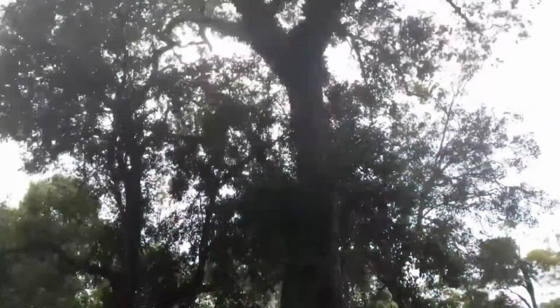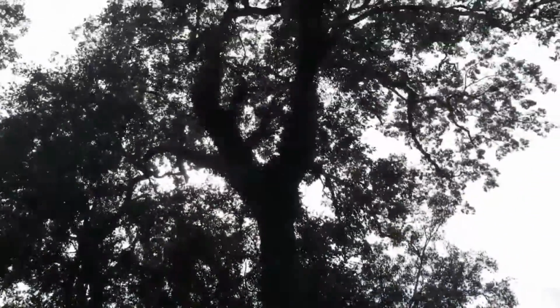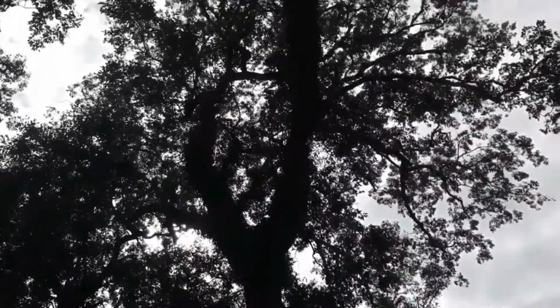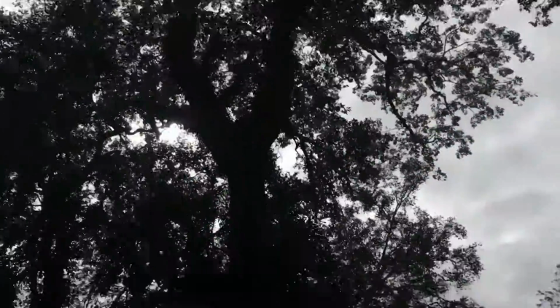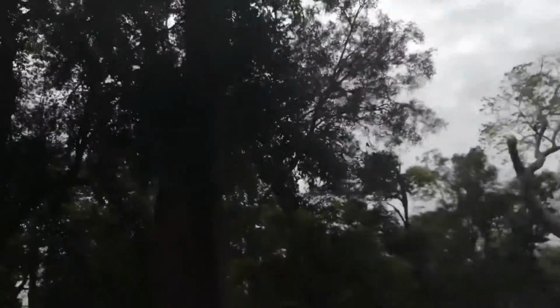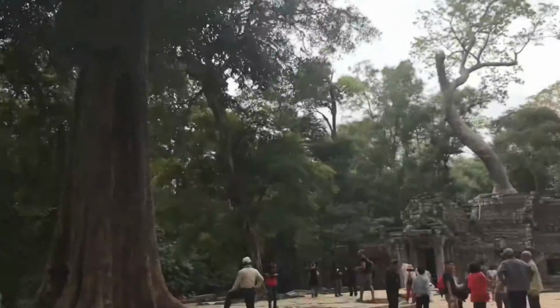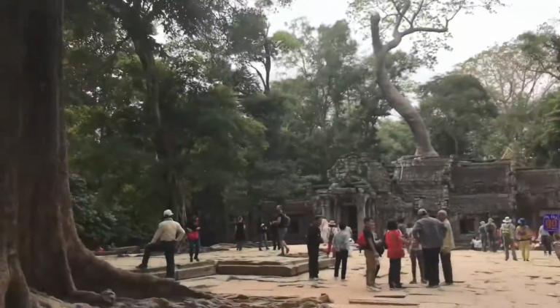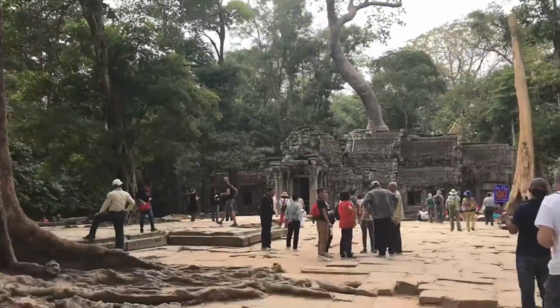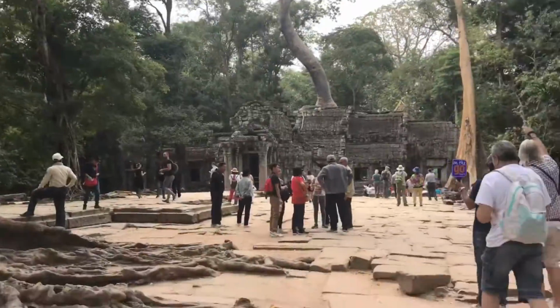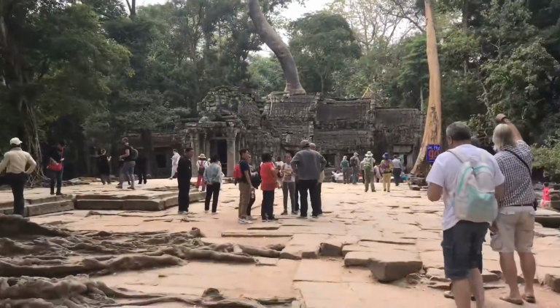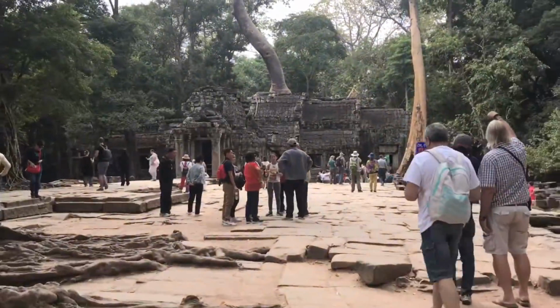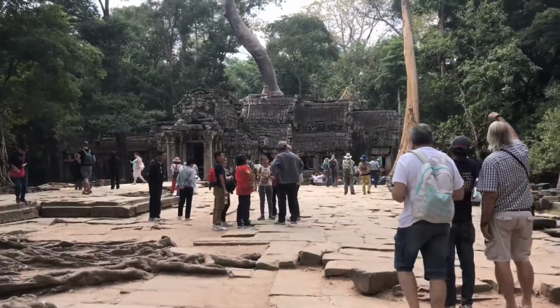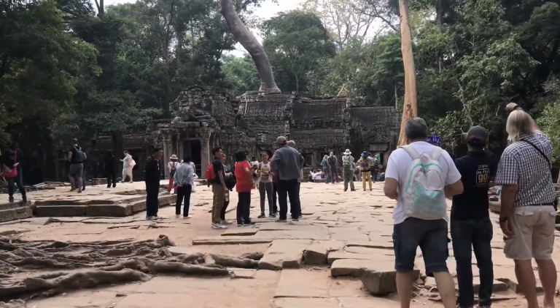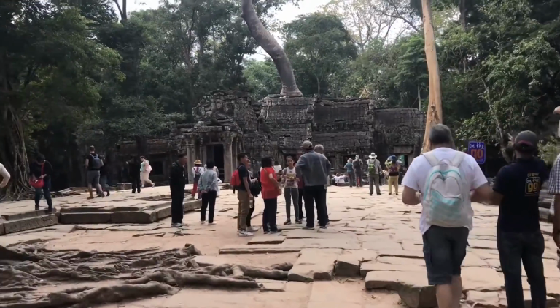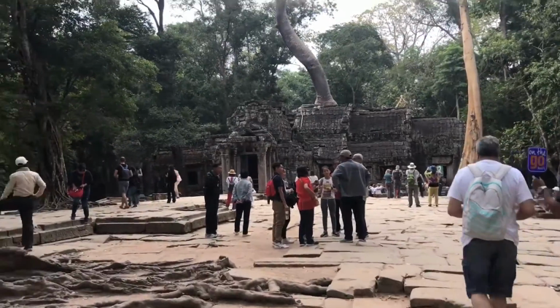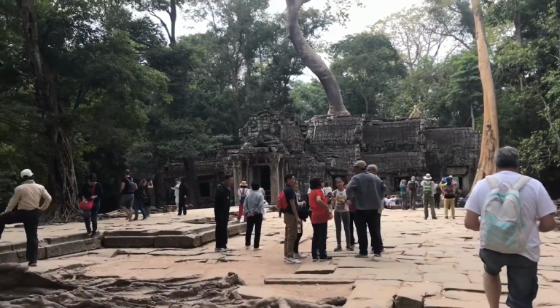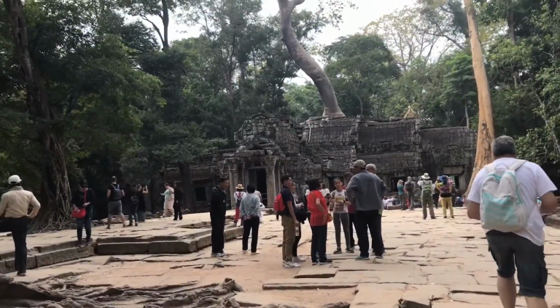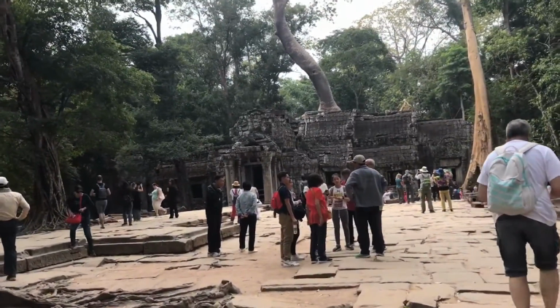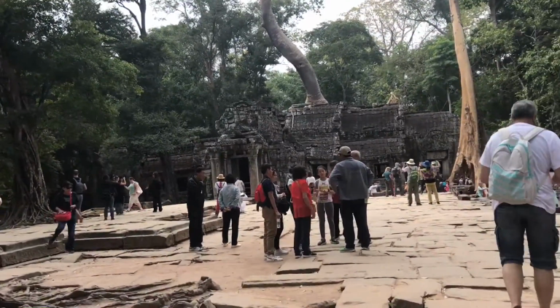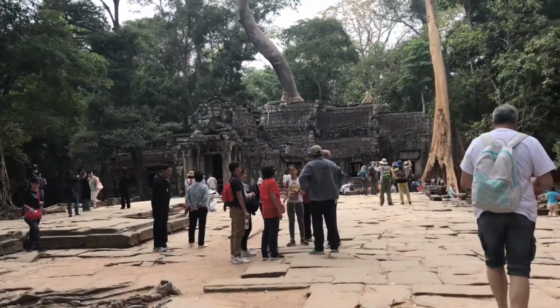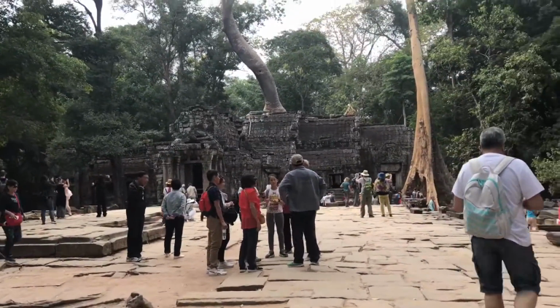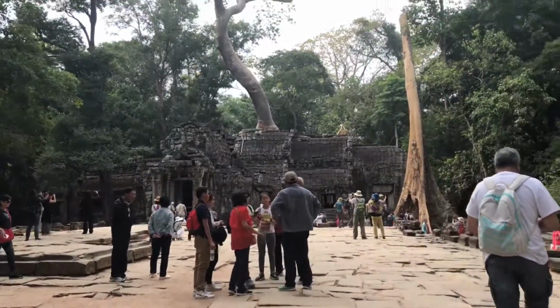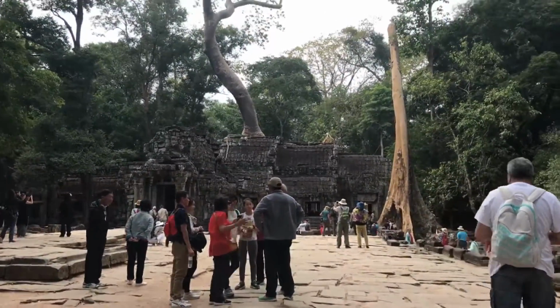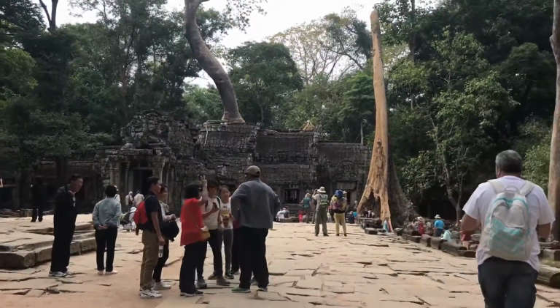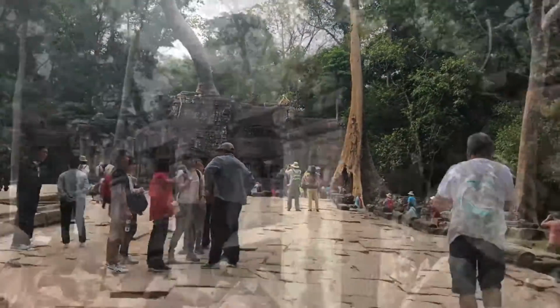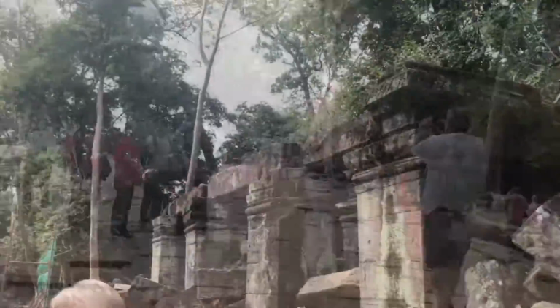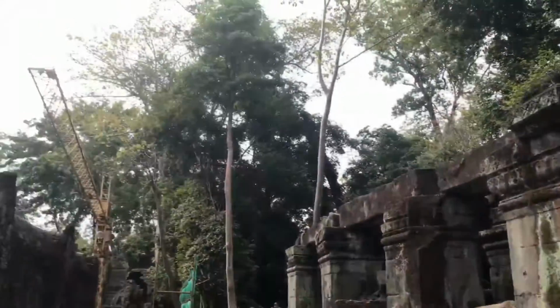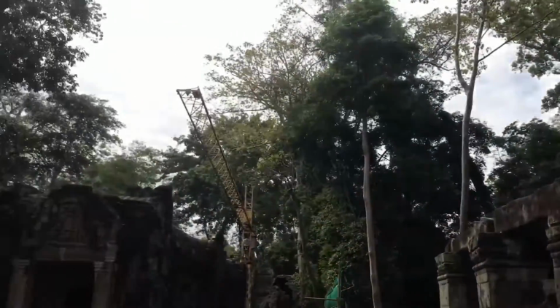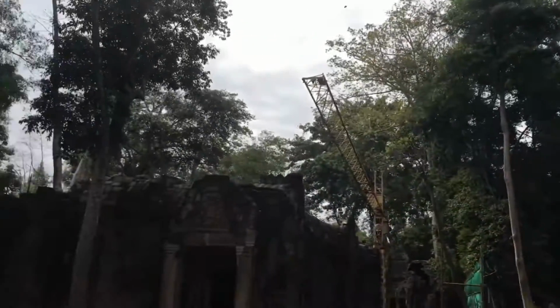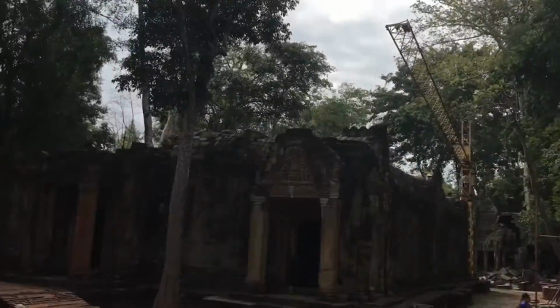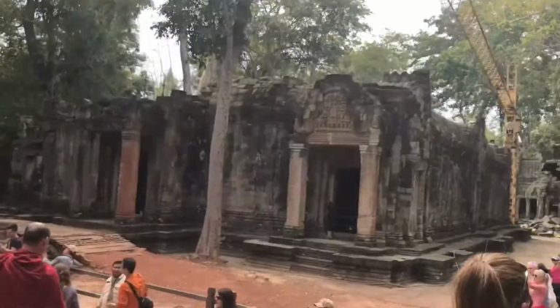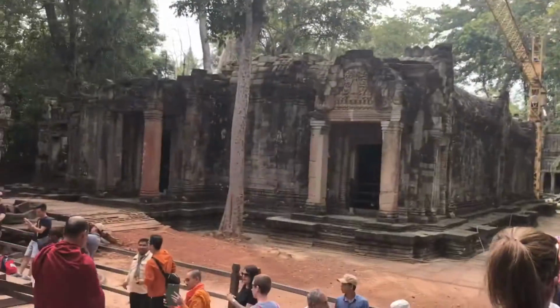Surrounded by ginormous ancient trees, some of the trees are growing through the temple where their roots have split apart the temple. It really gives this place an amazing atmosphere.